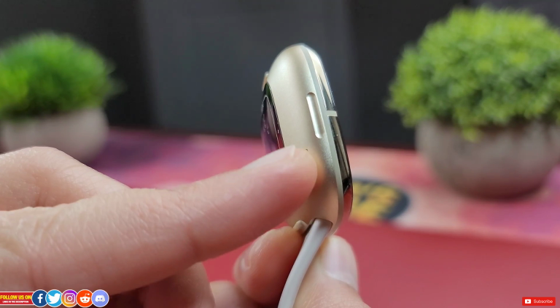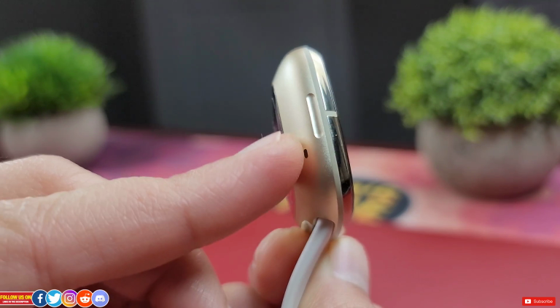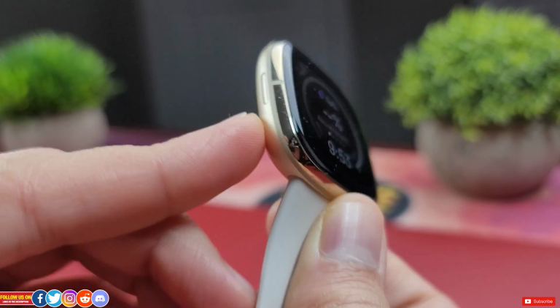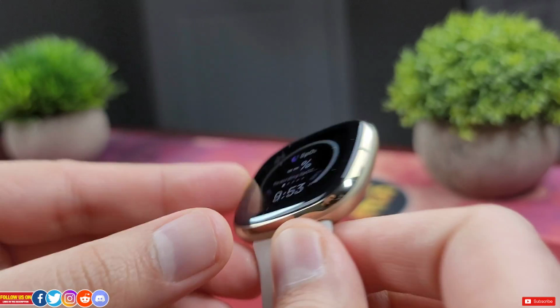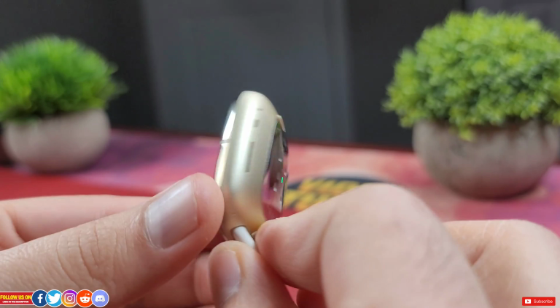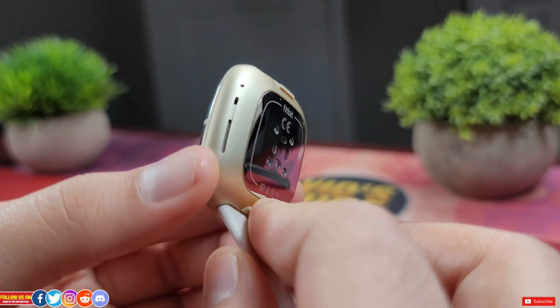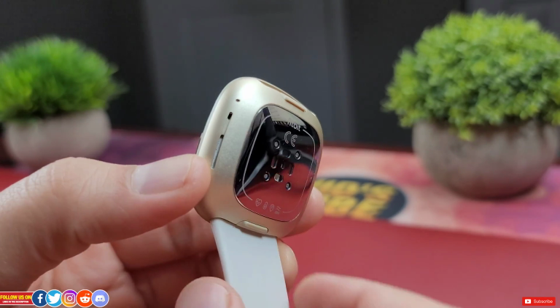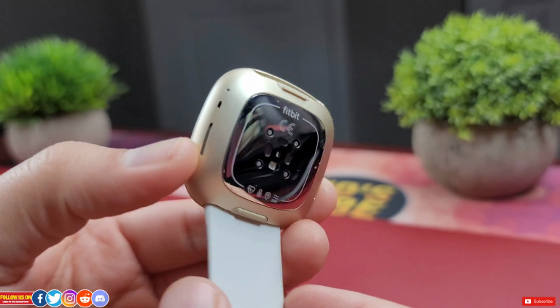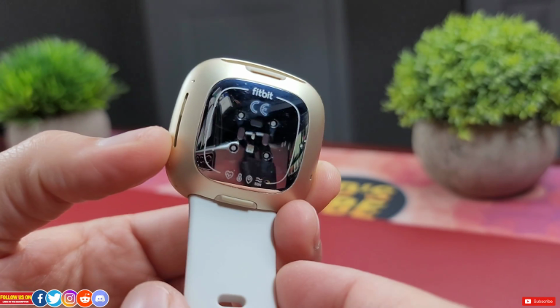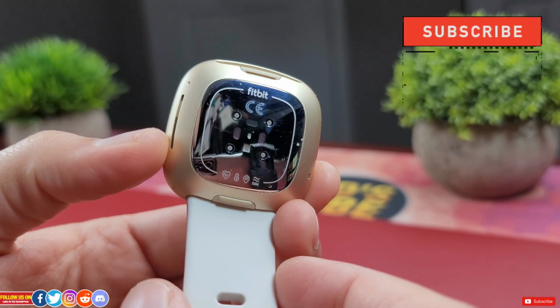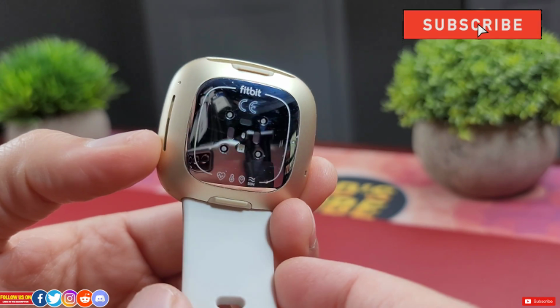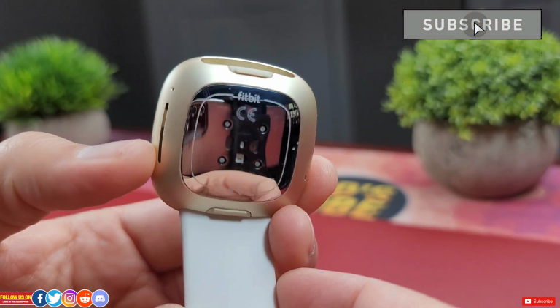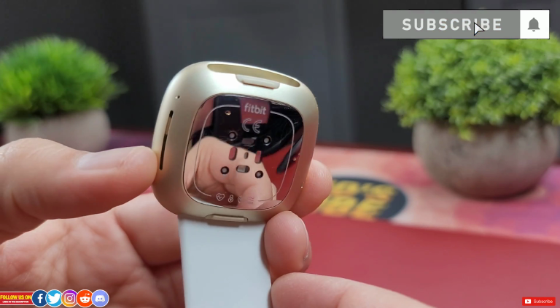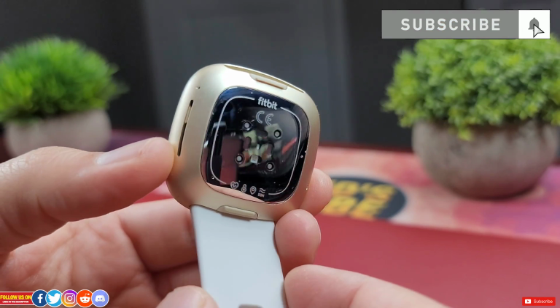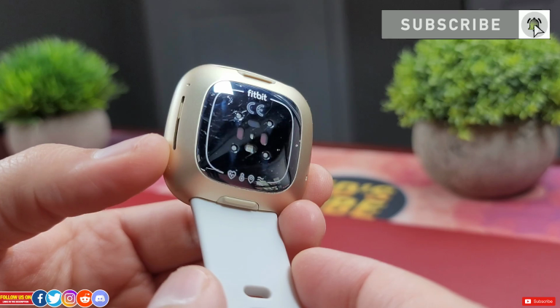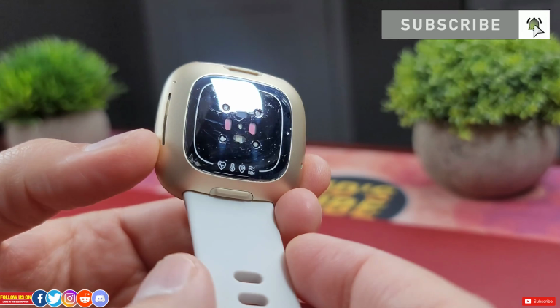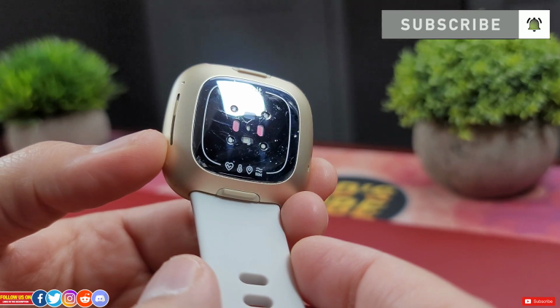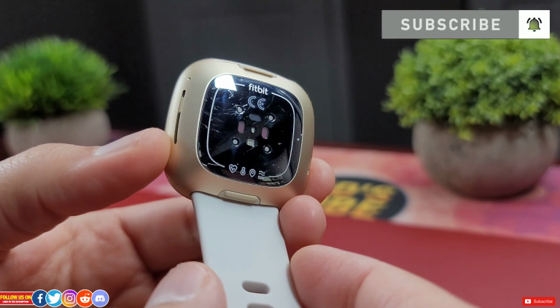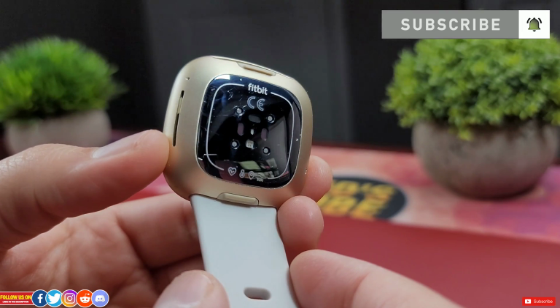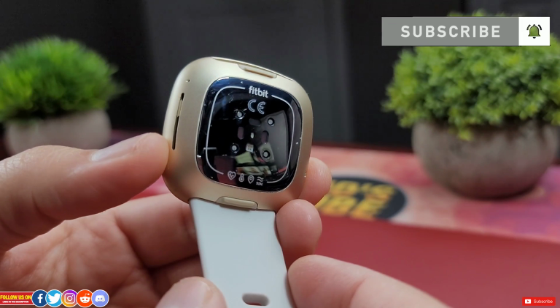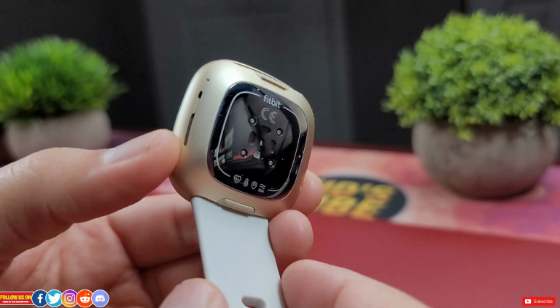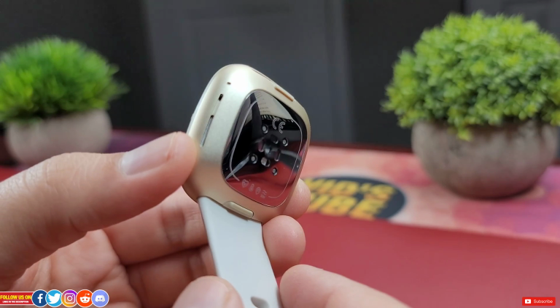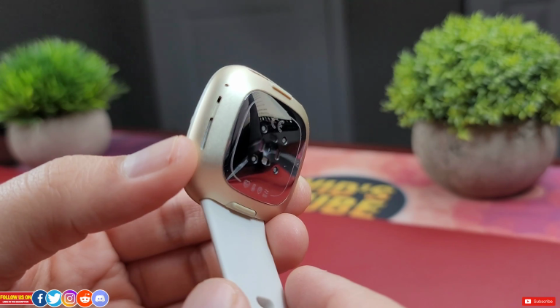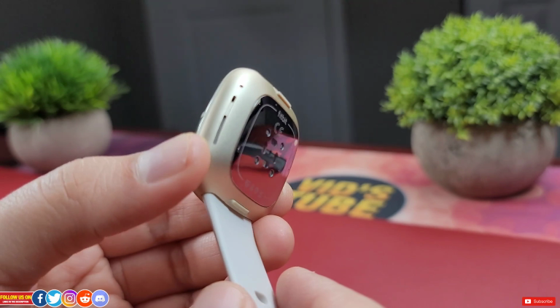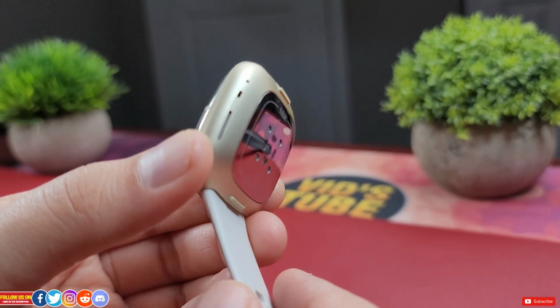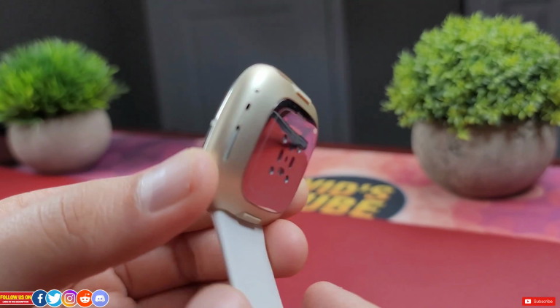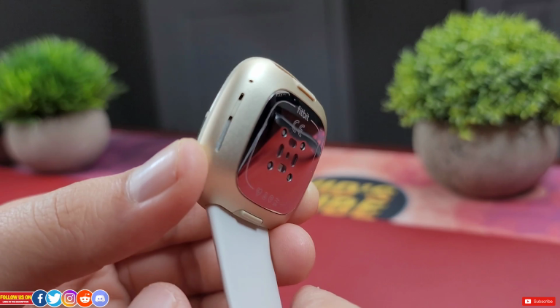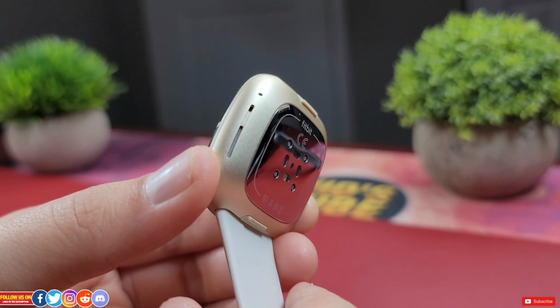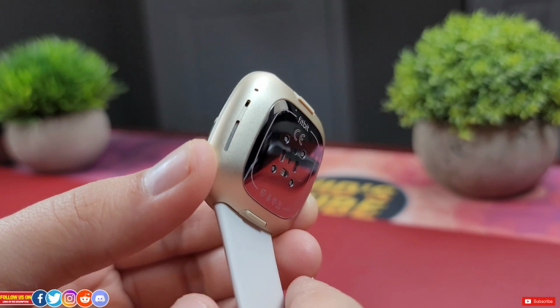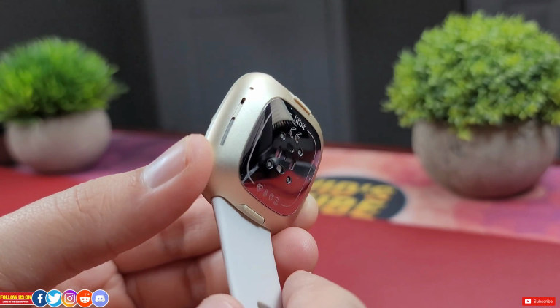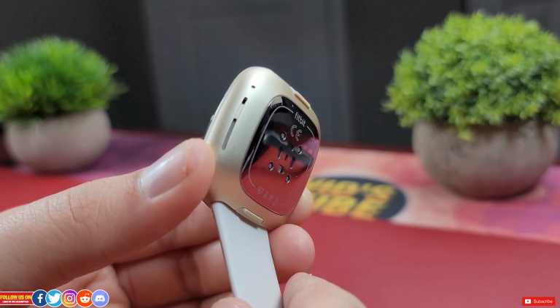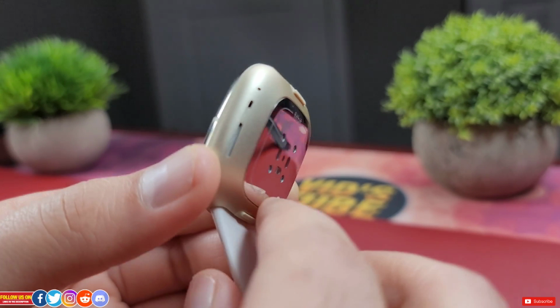Unlike various other smartwatches, there is no always-on Google Assistant activation by voice command. On the contrary, you have to press and hold the tactile key to activate it. For Google Assistant to work, you also need to make sure your watch is connected to your phone and it's nearby.